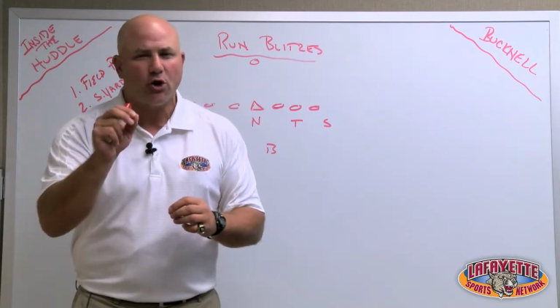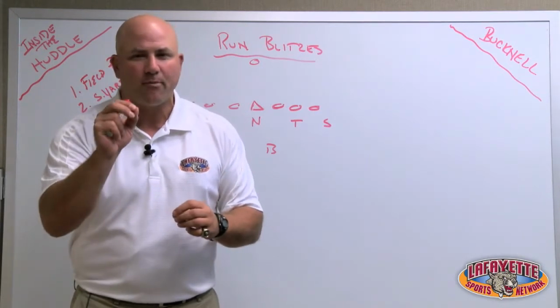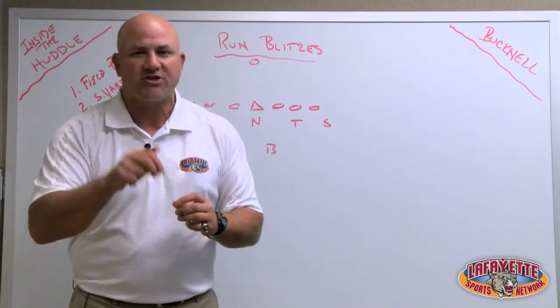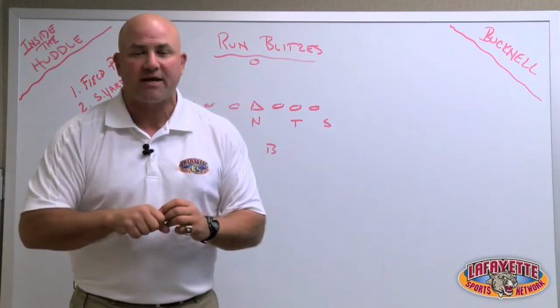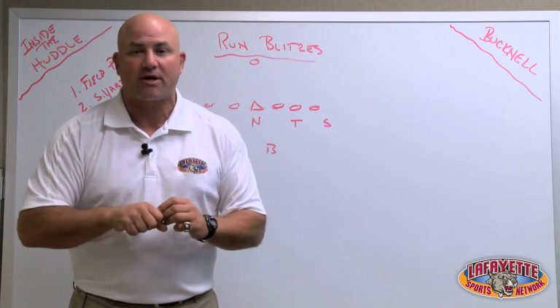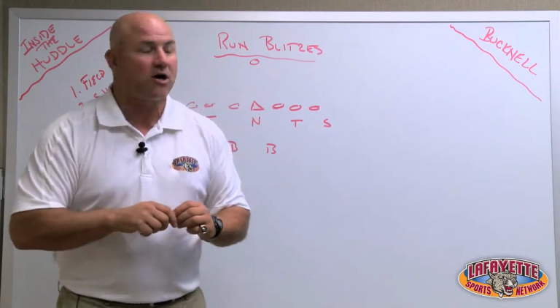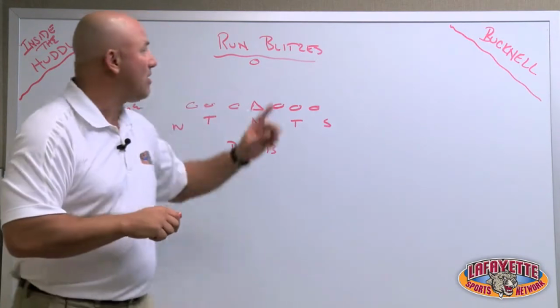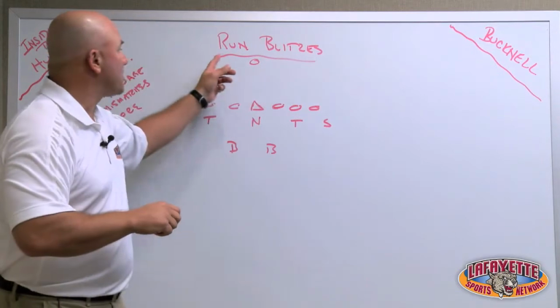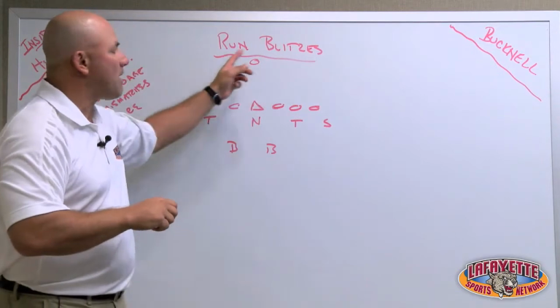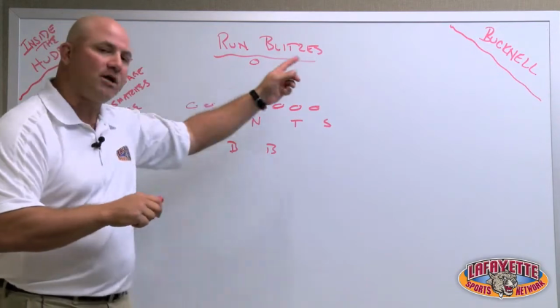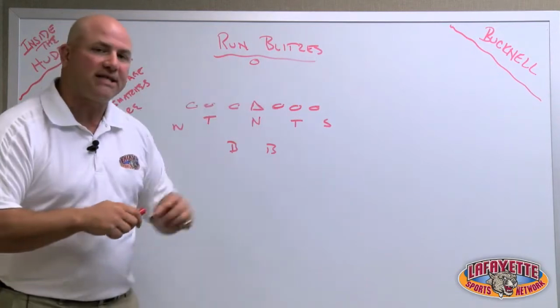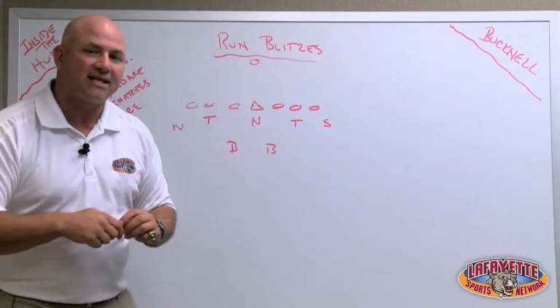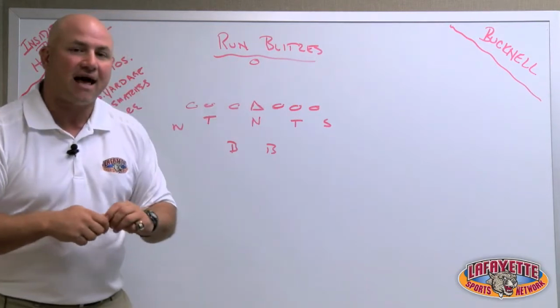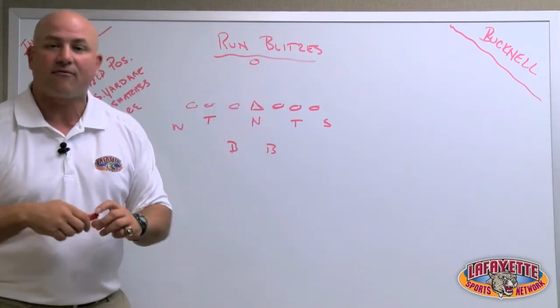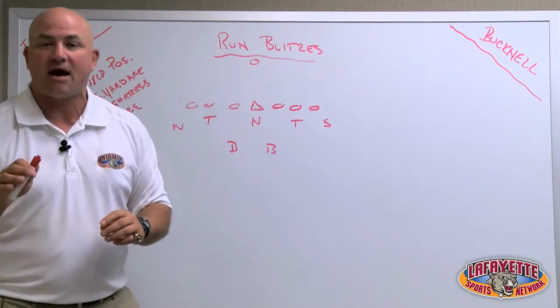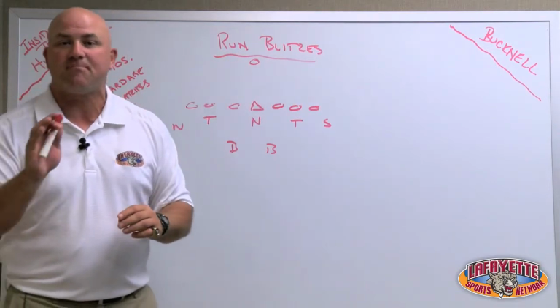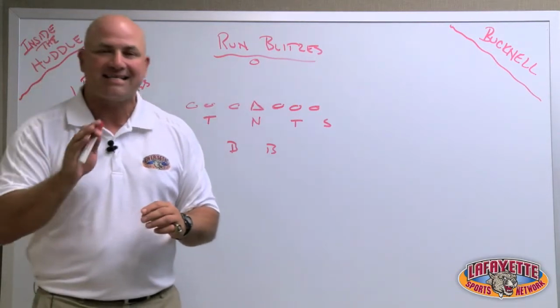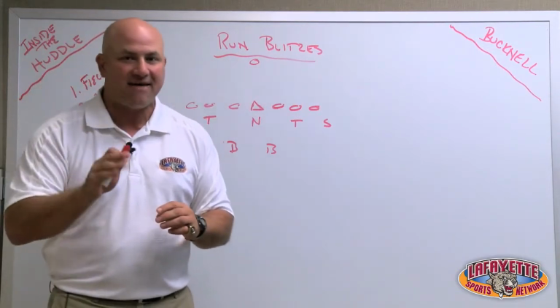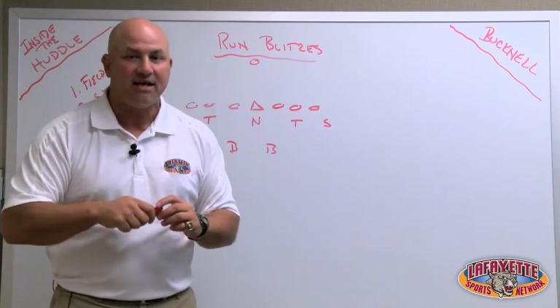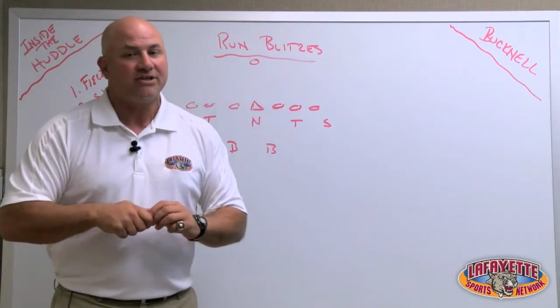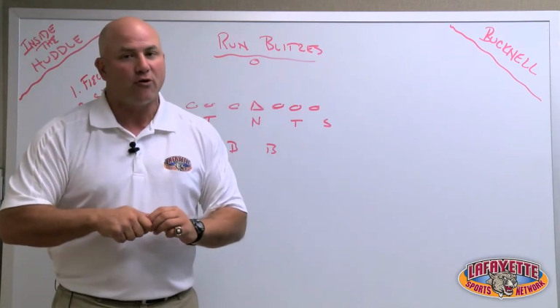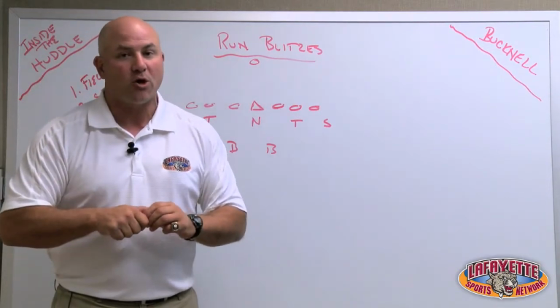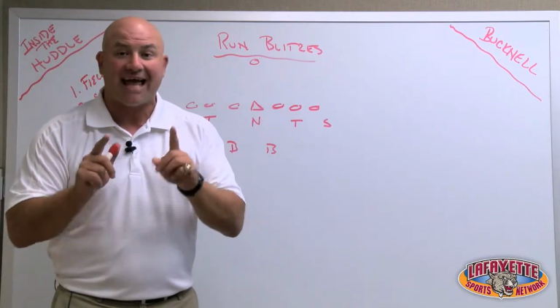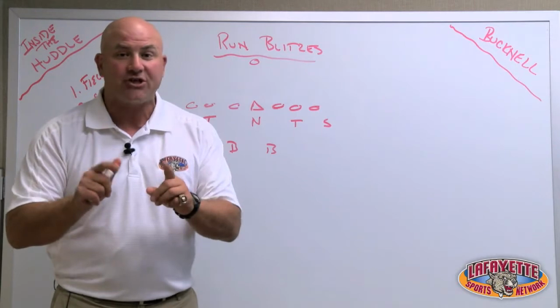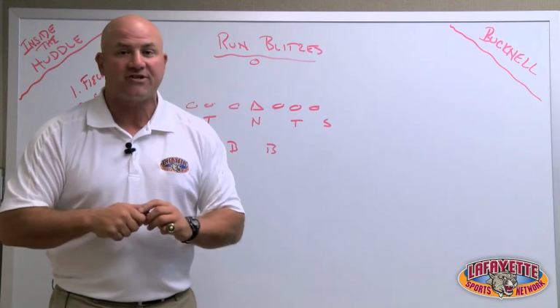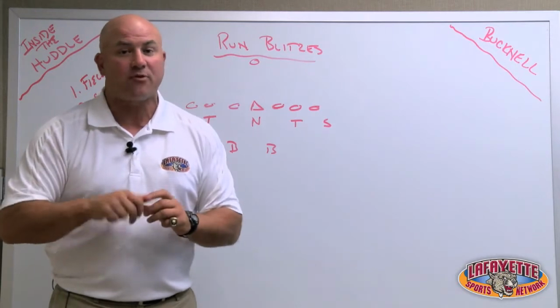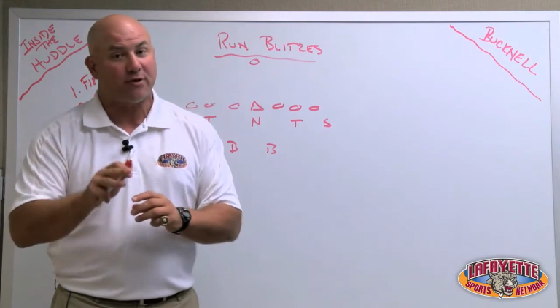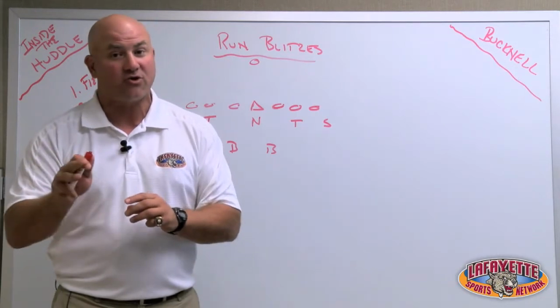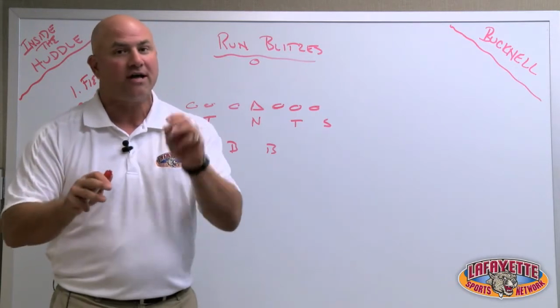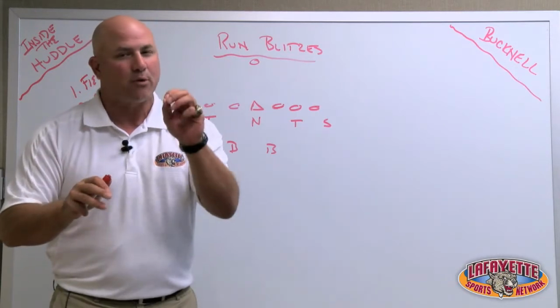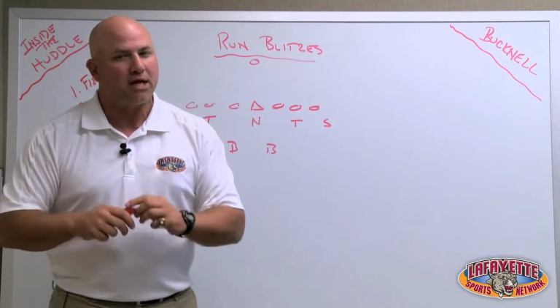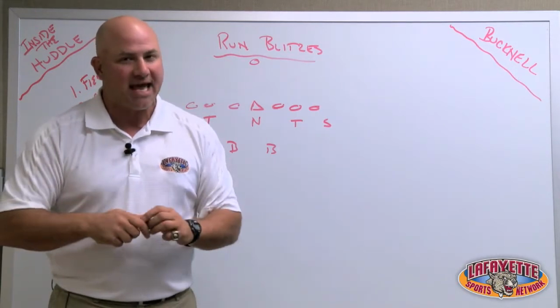Turnover margin is a big thing we're going to talk about, and we're going to talk about run blitzes today. Lafayette right now is minus 7 in turnover margin. Last year at this time with a 3-0 start, they were plus 10.